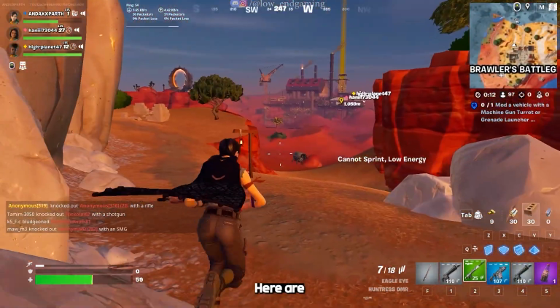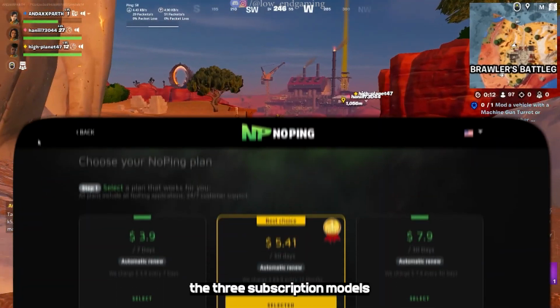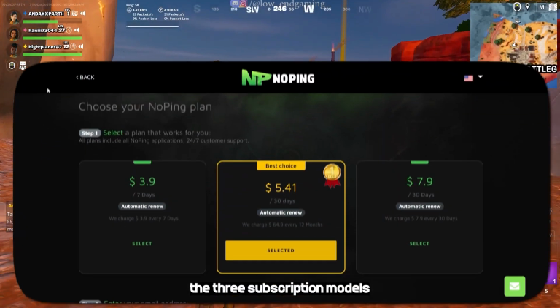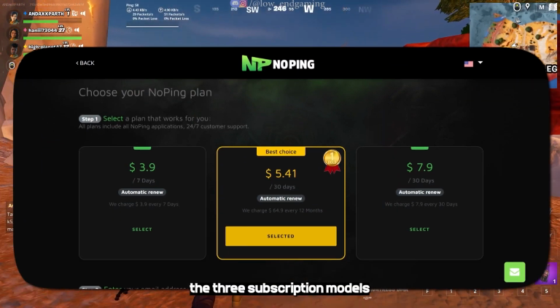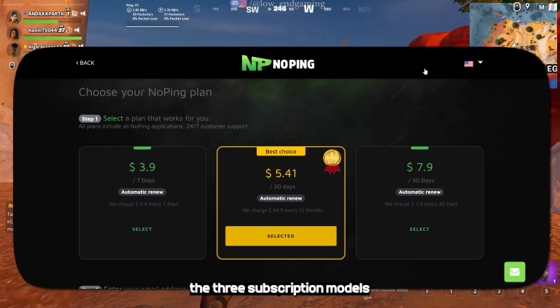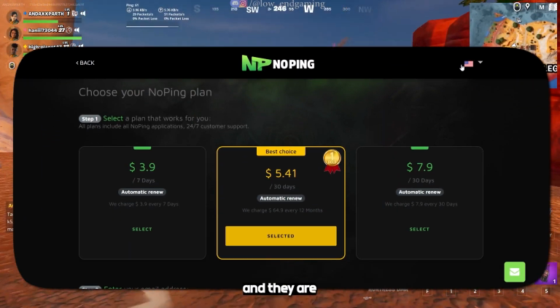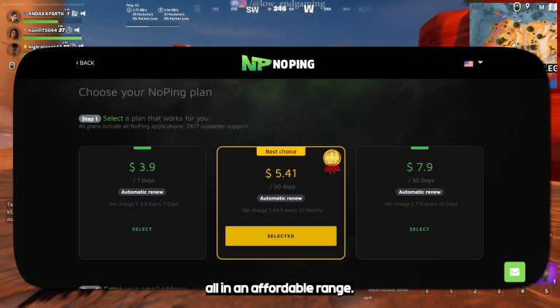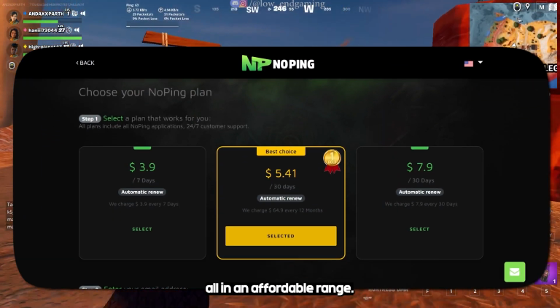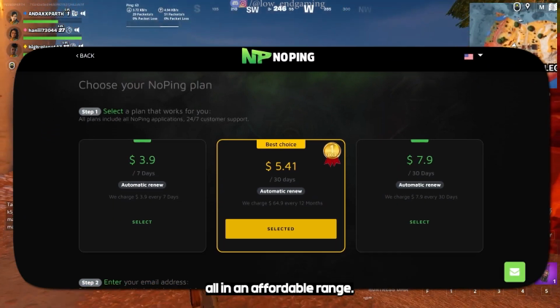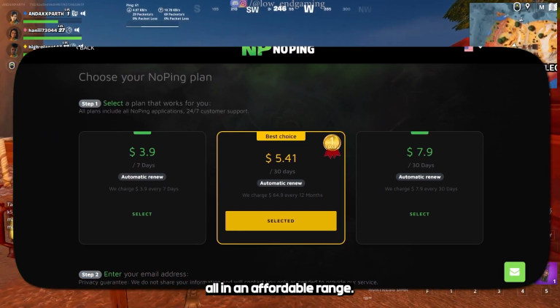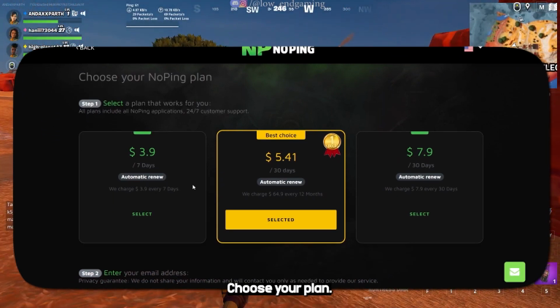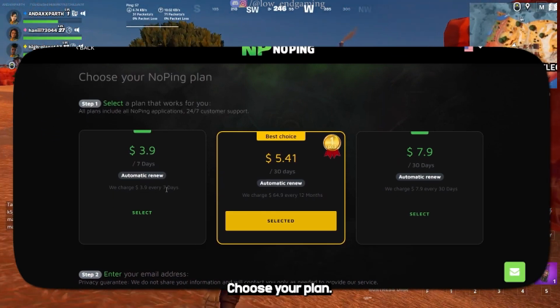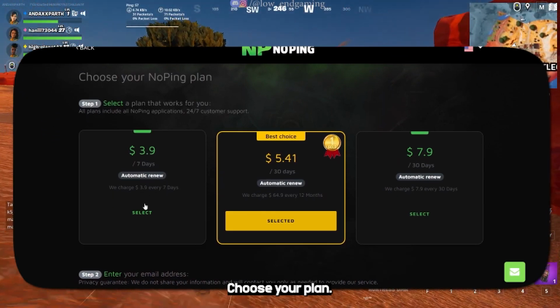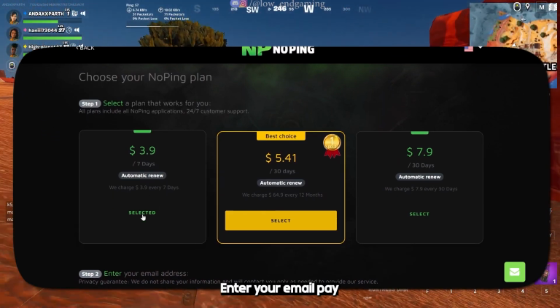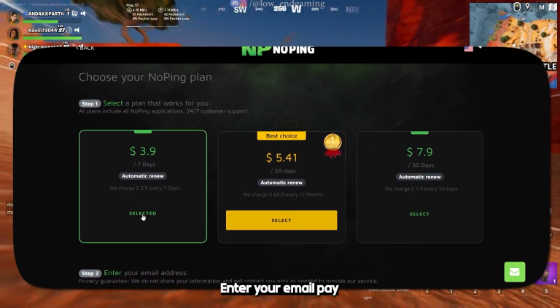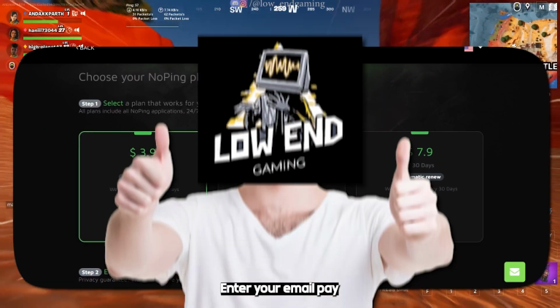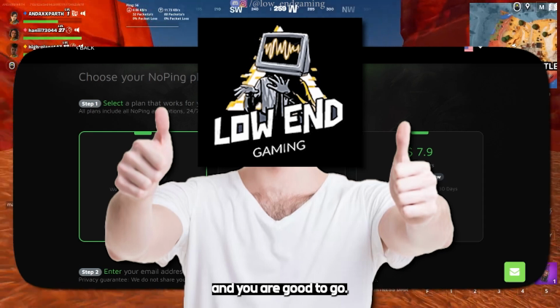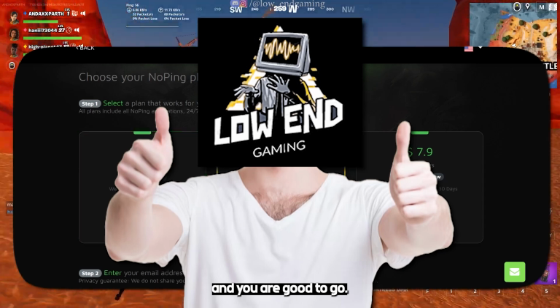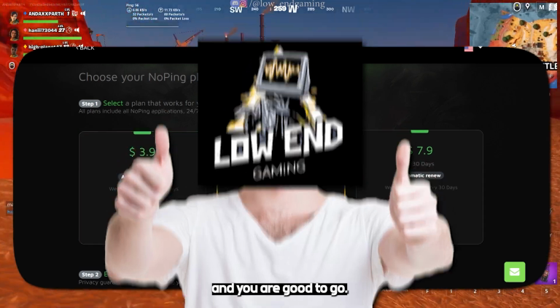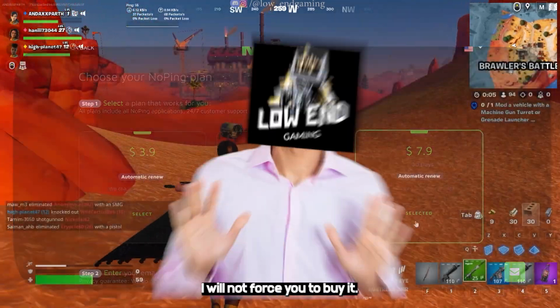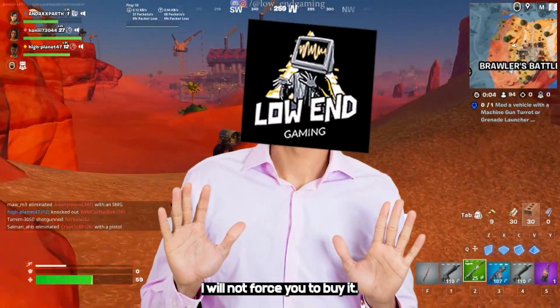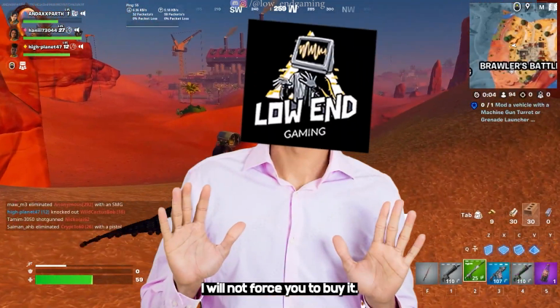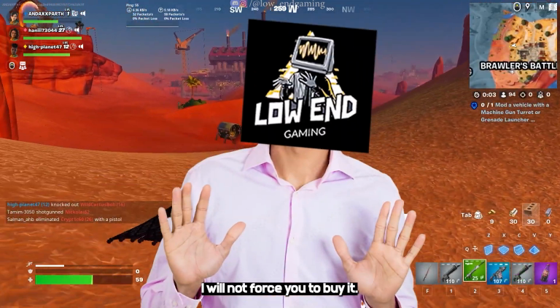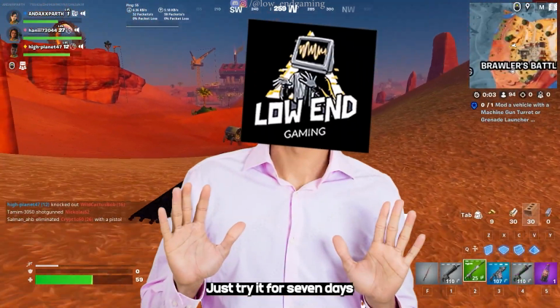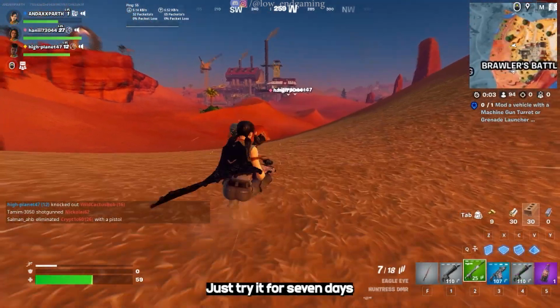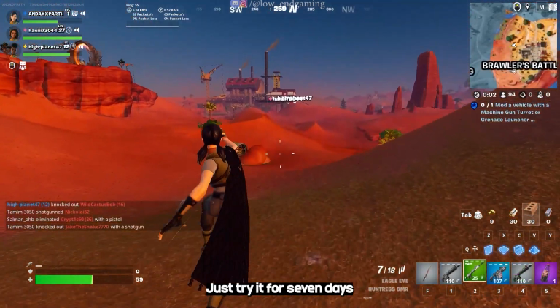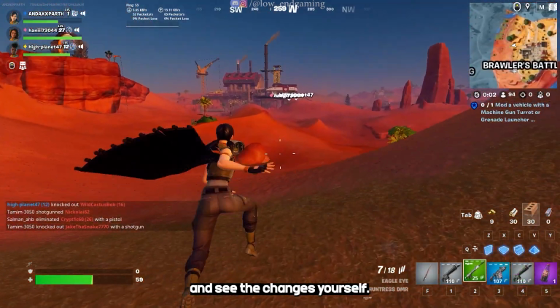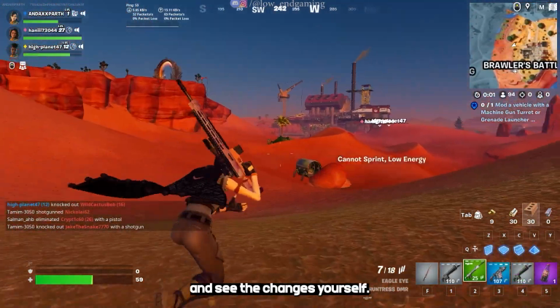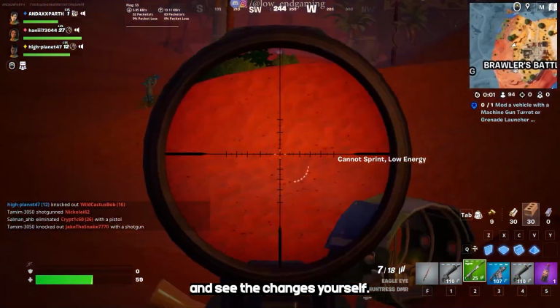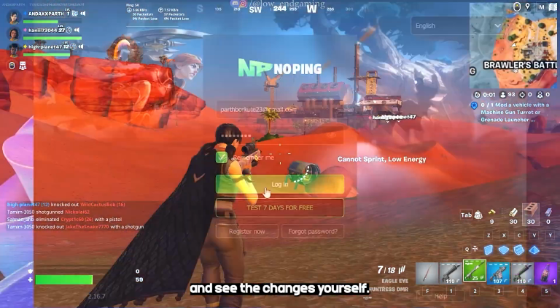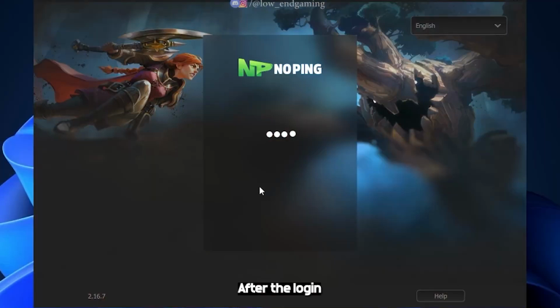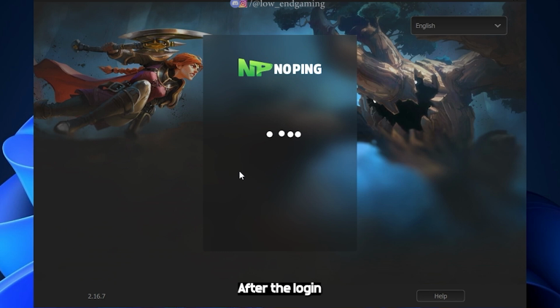Here are the 3 subscription models, and they are all in an affordable range. Choose your plan, enter your email, pay and you are good to go. I will not force you to buy it, just try it for 7 days and see the changes yourself.